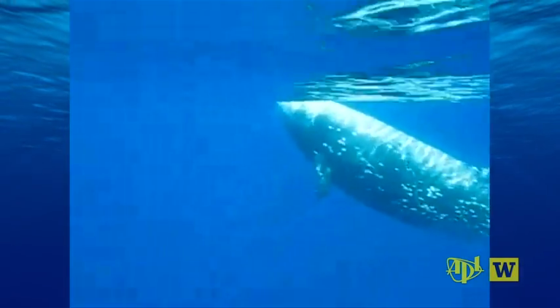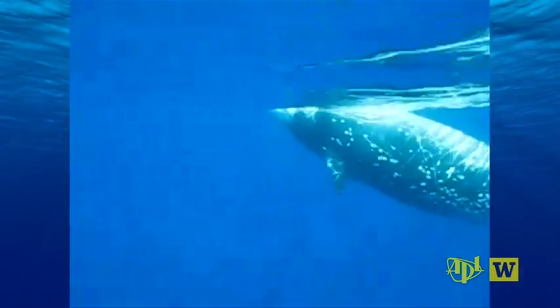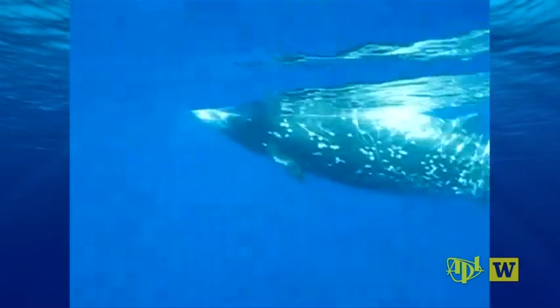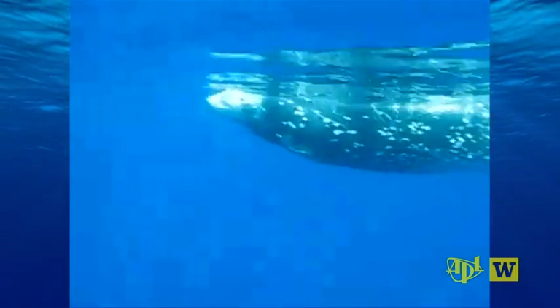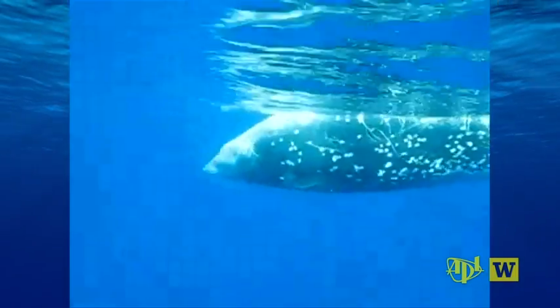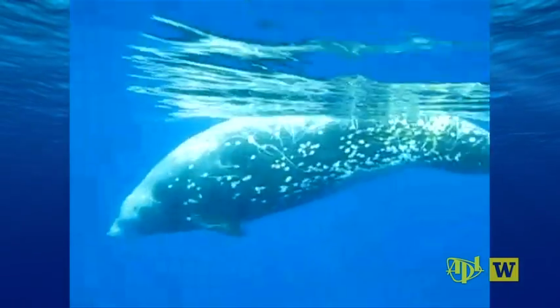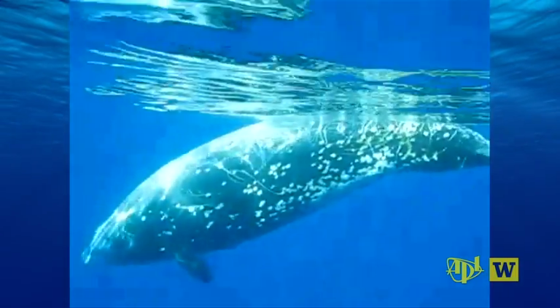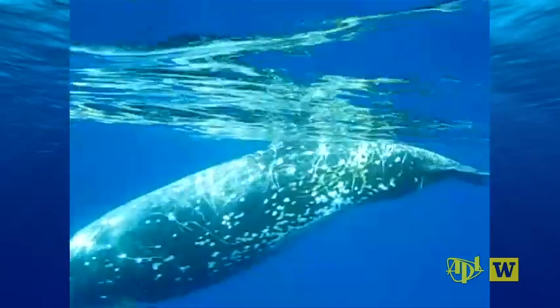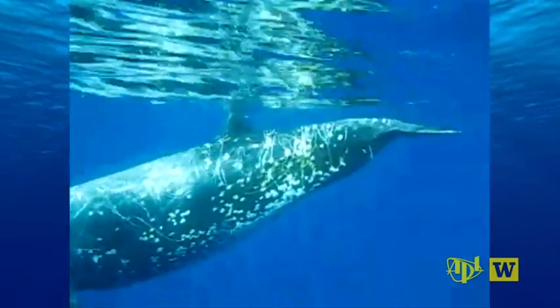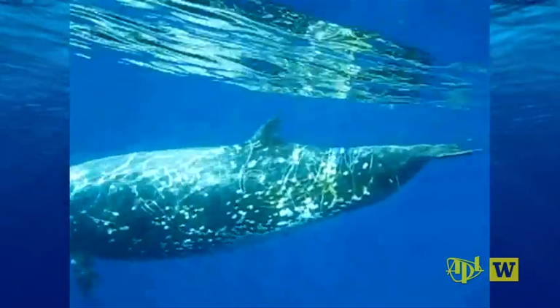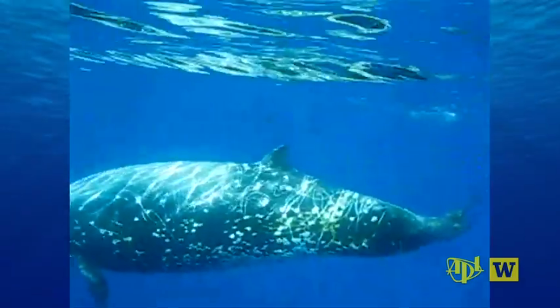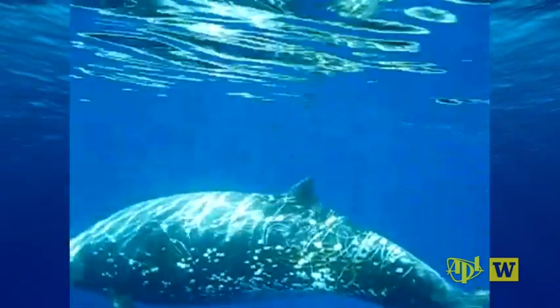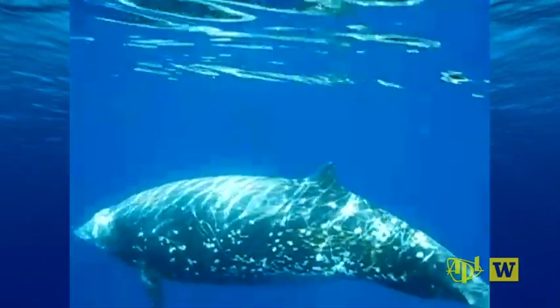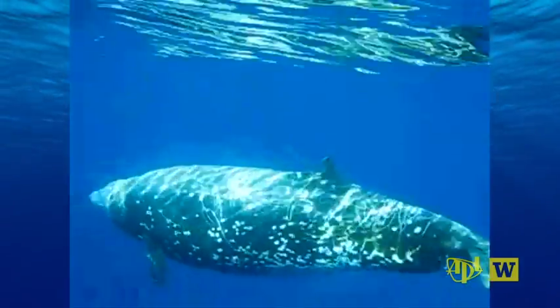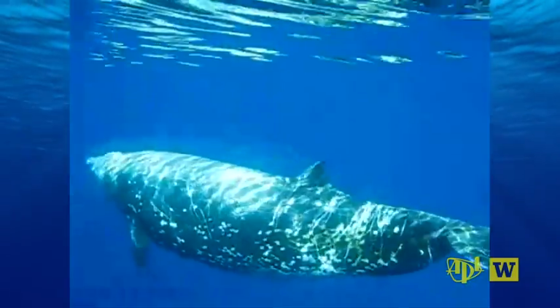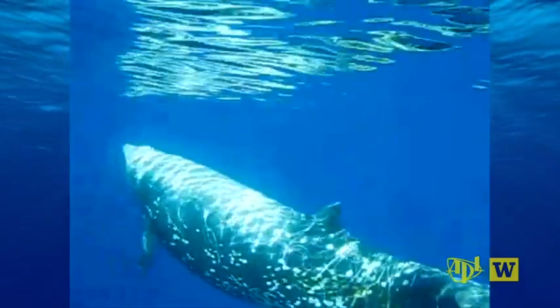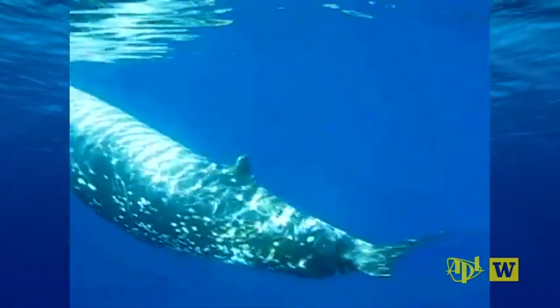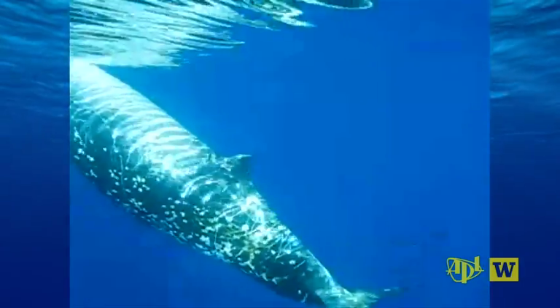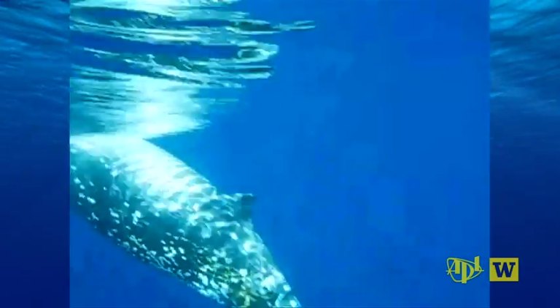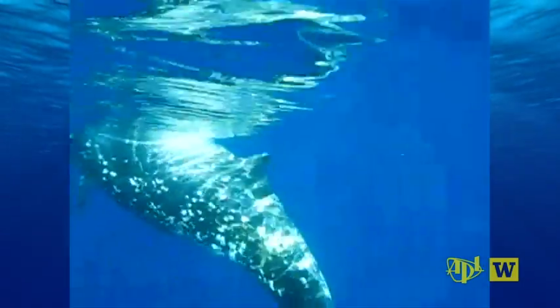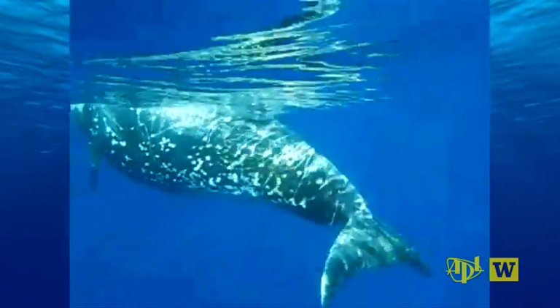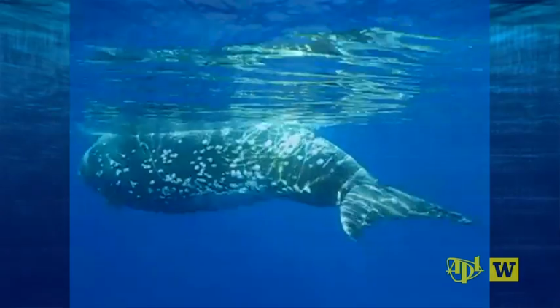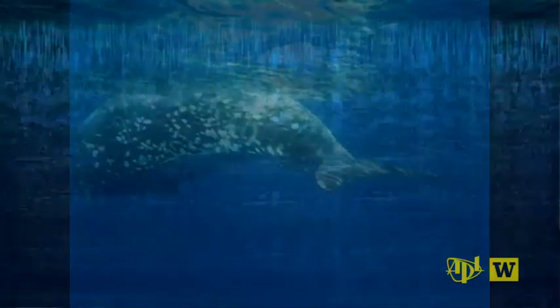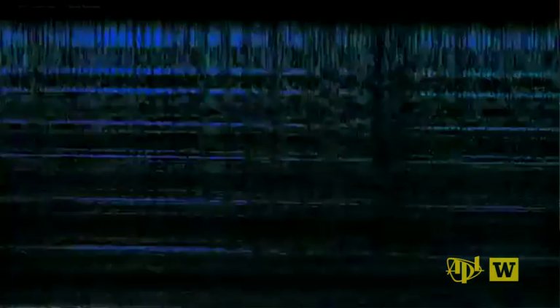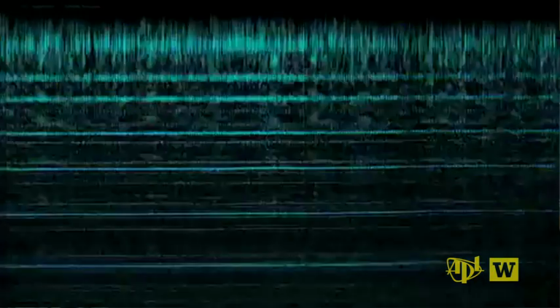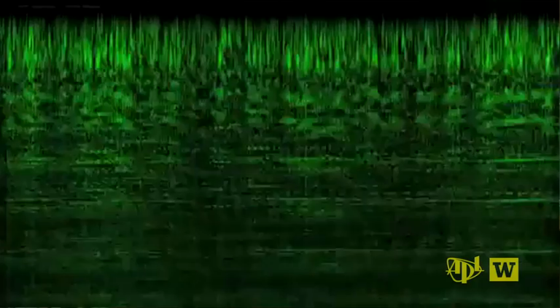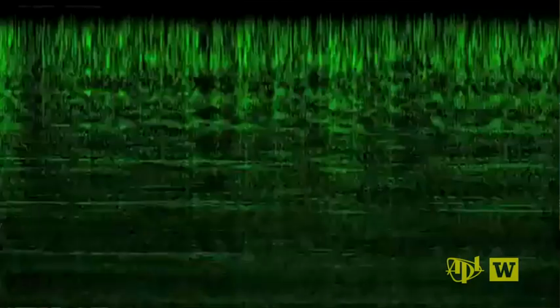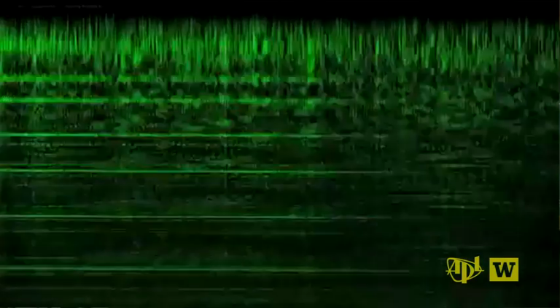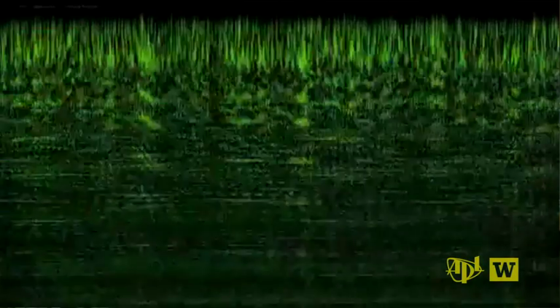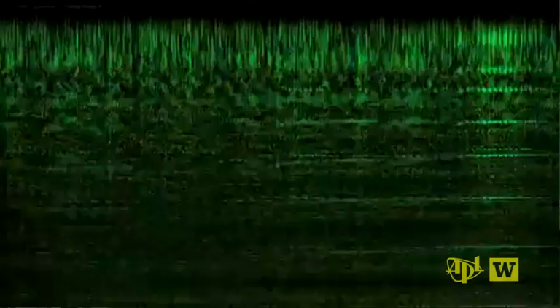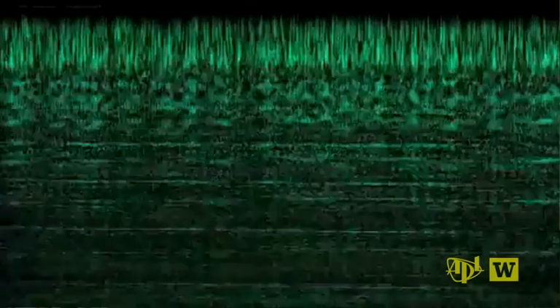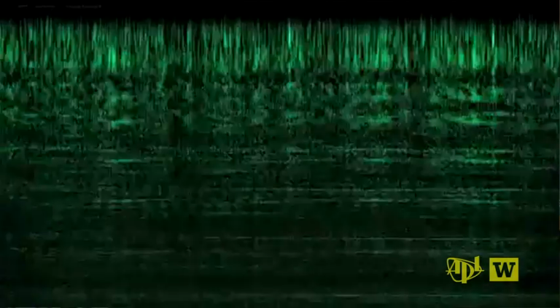We've been focused on detecting a class of marine mammals called beaked whales. They dive deep and feed on squid at about a thousand meters depth. We're going down into the same depth strata where the animals are actually foraging for food, and we are listening for their echolocation or foraging clicks that they make.